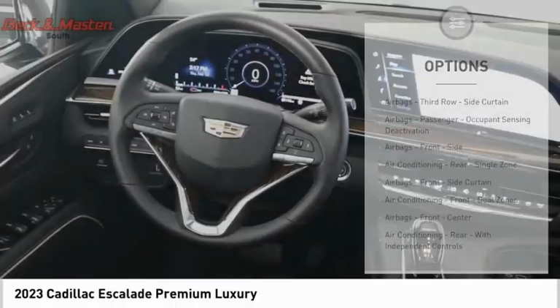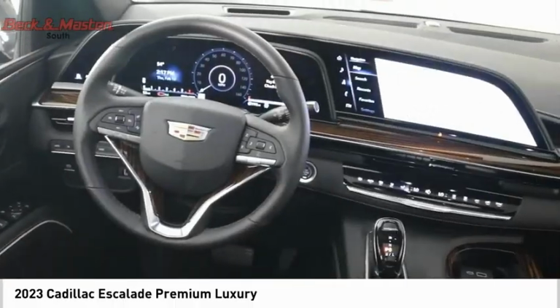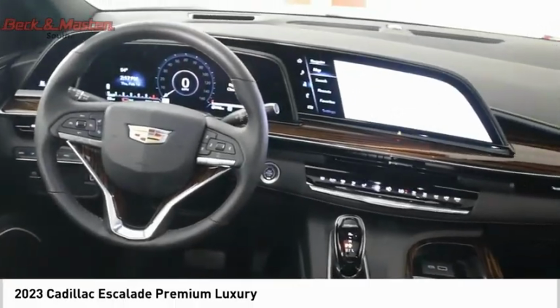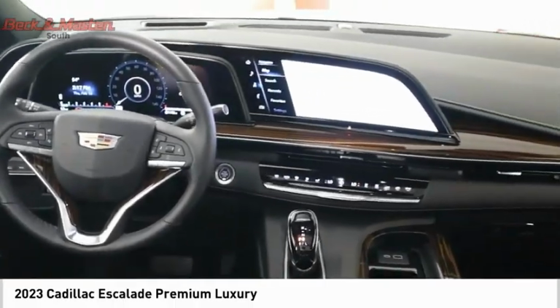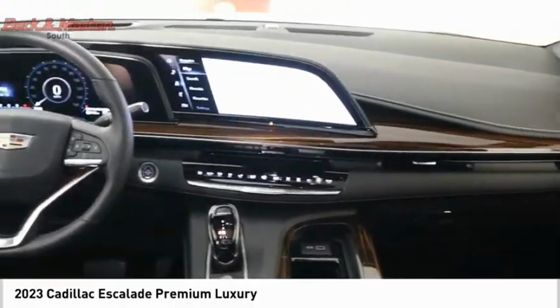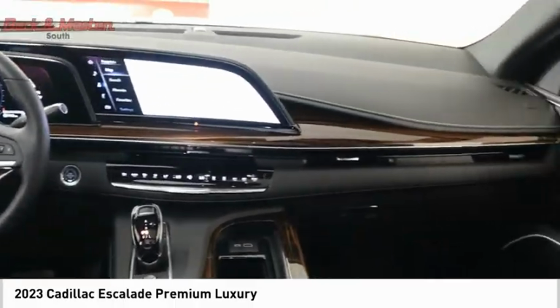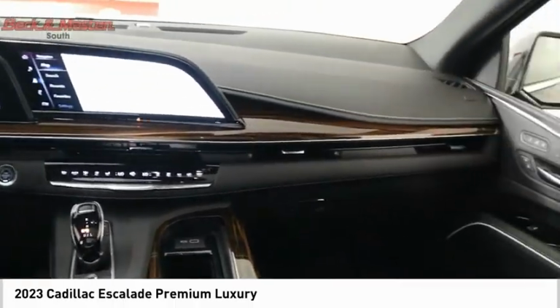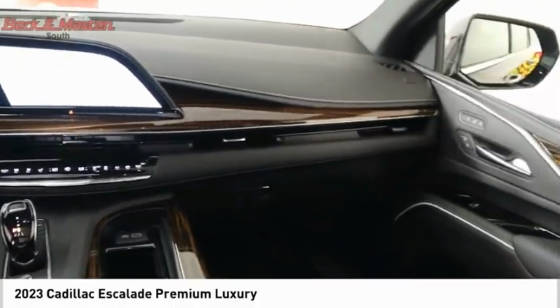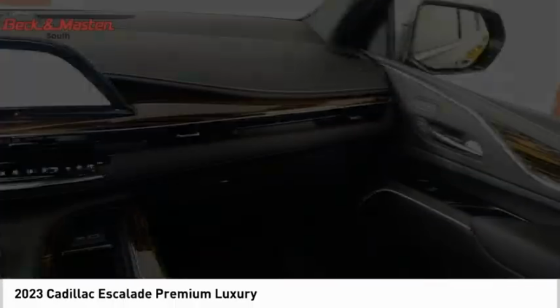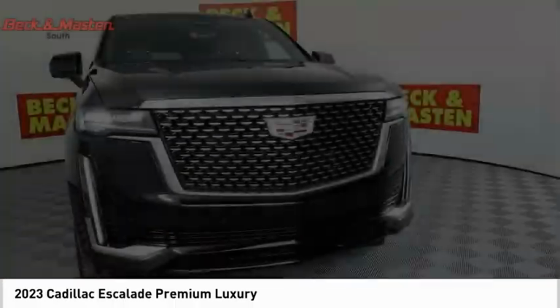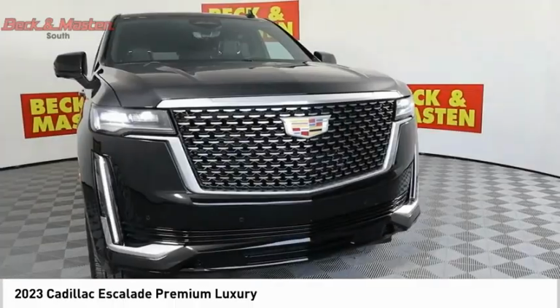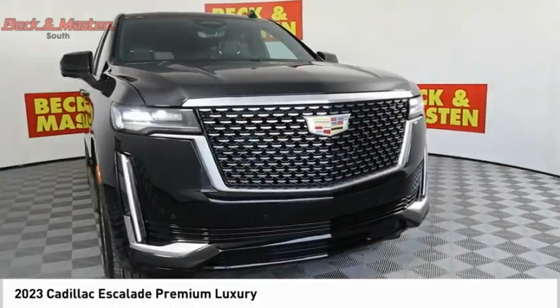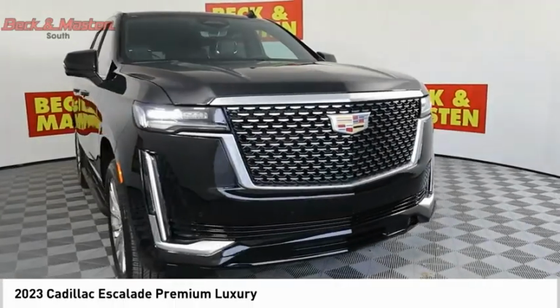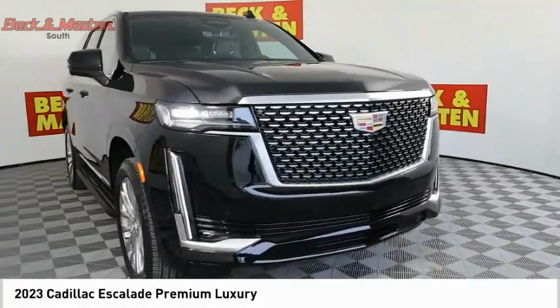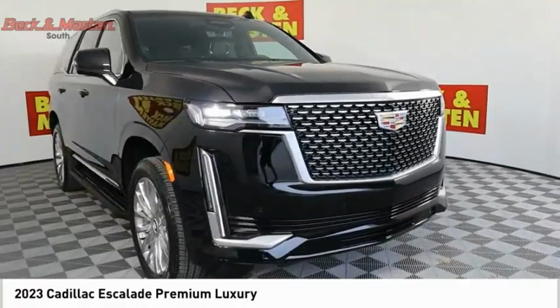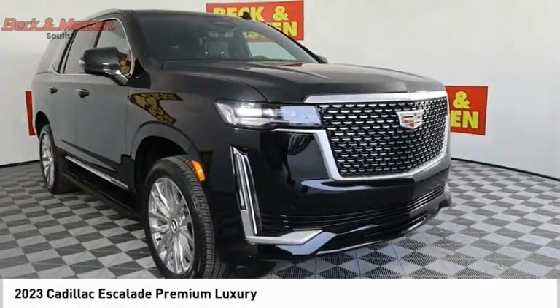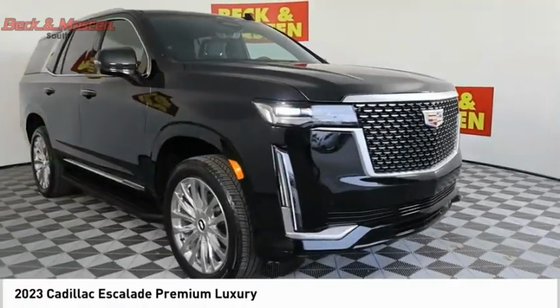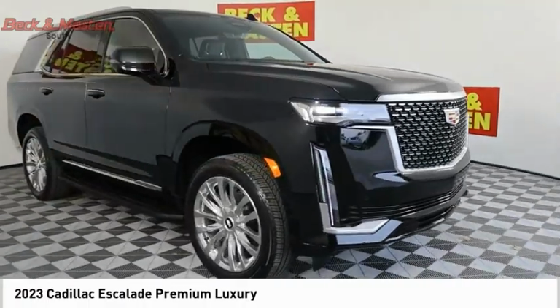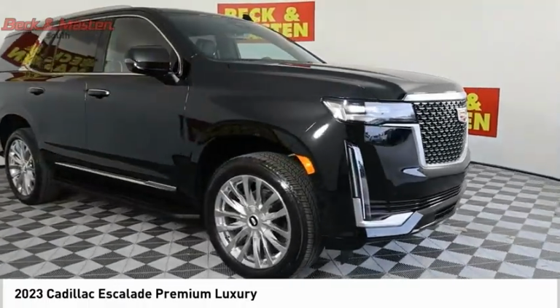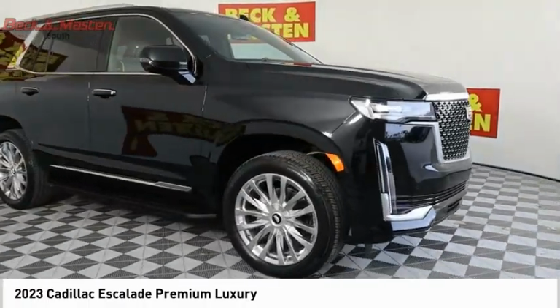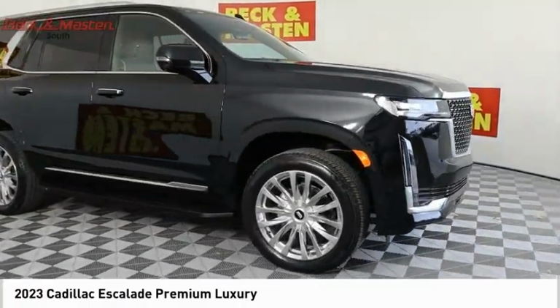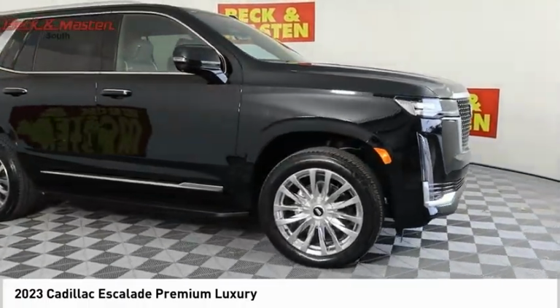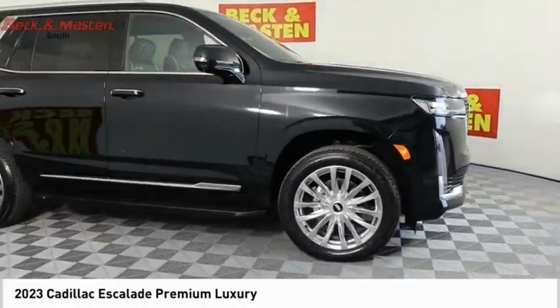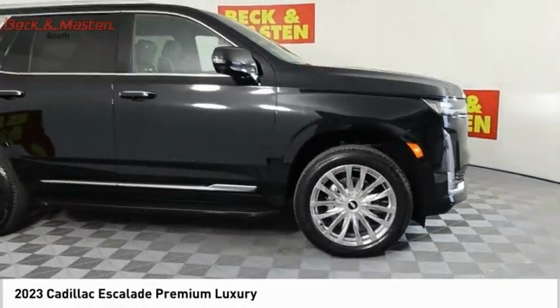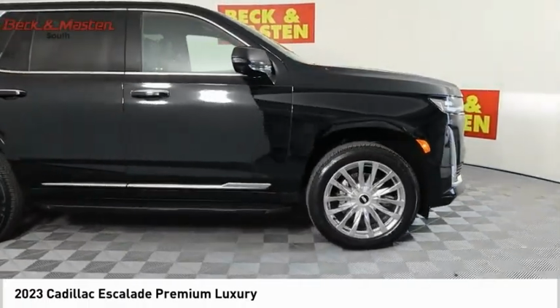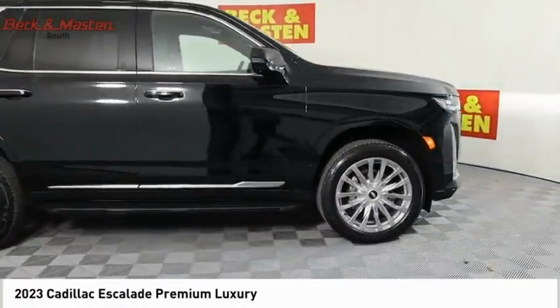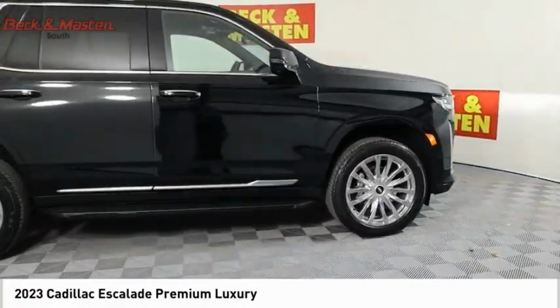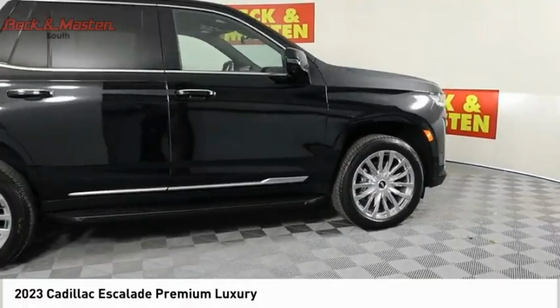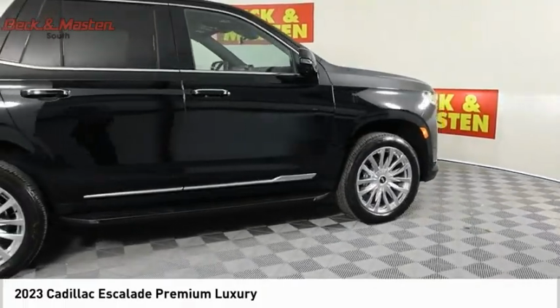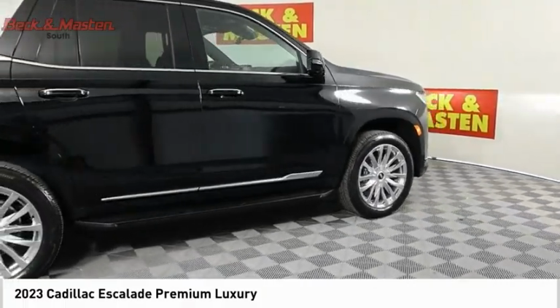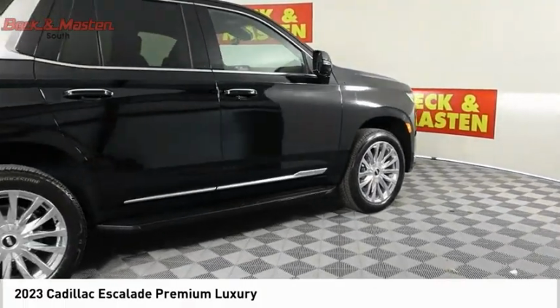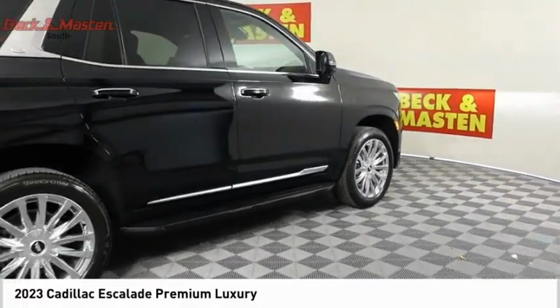Front suspension type: strut. Roll stability control. Auxiliary transmission fluid cooler. Braking assist. This beauty is sure to make you the talk of the neighborhood, so call or drop in for a test drive today.